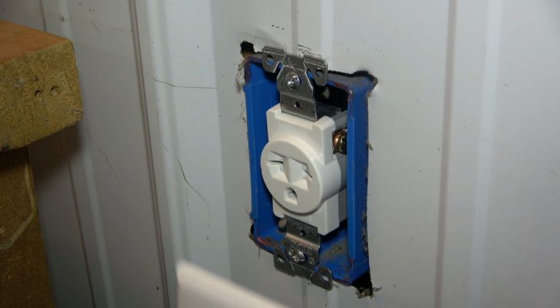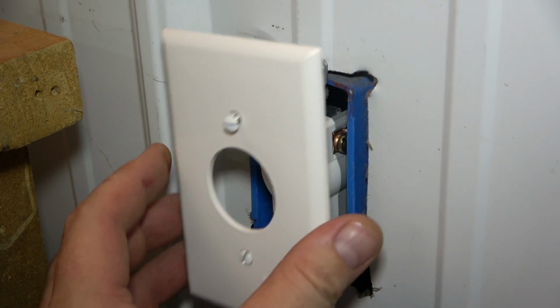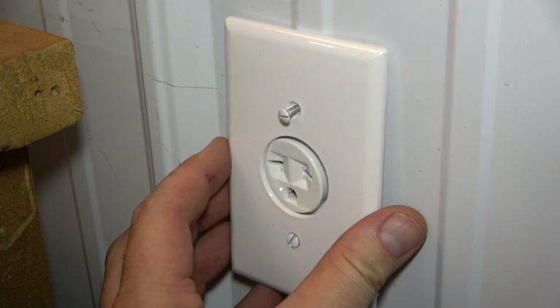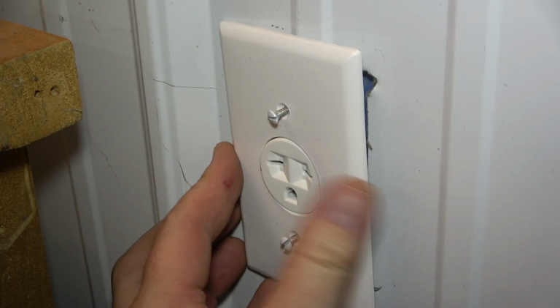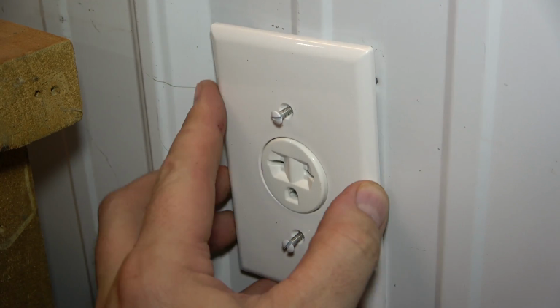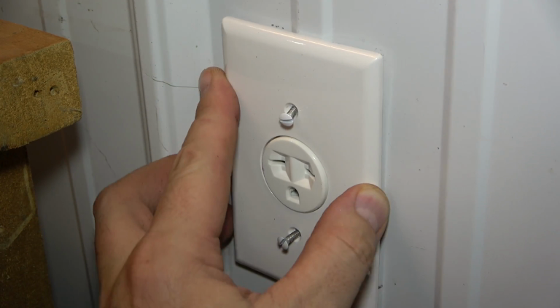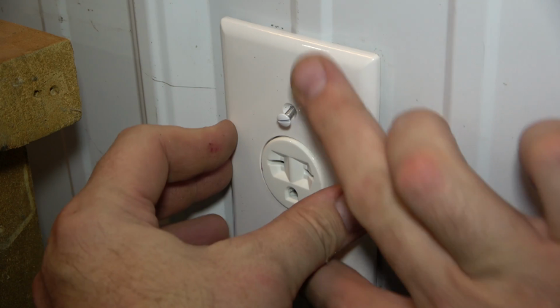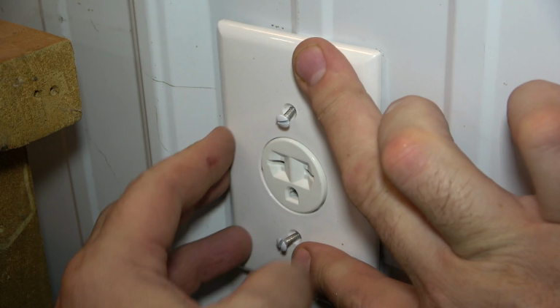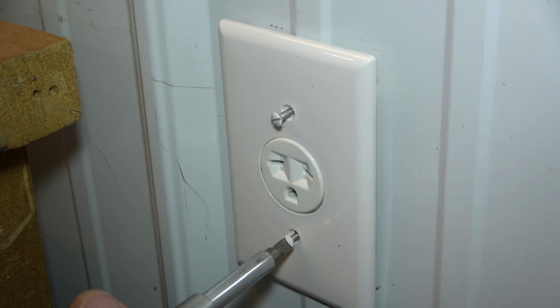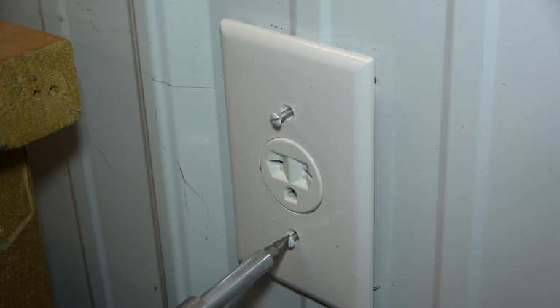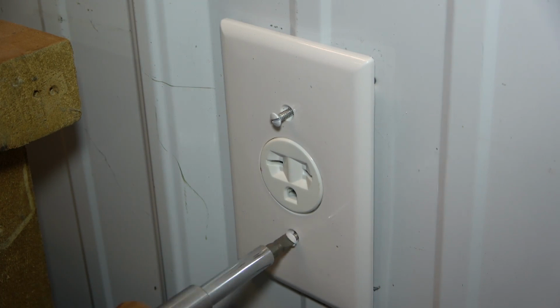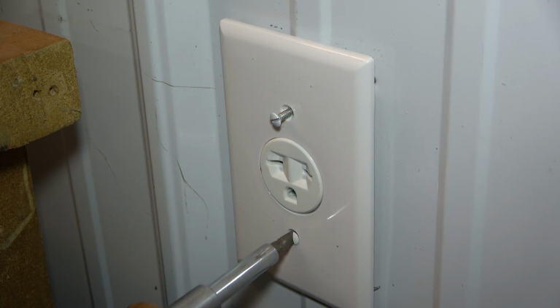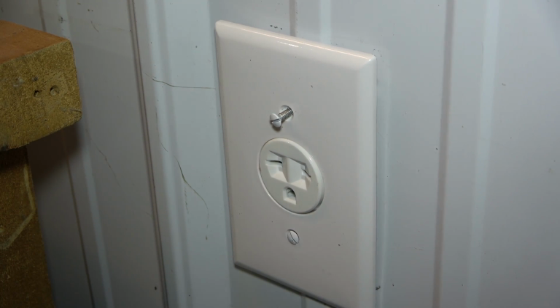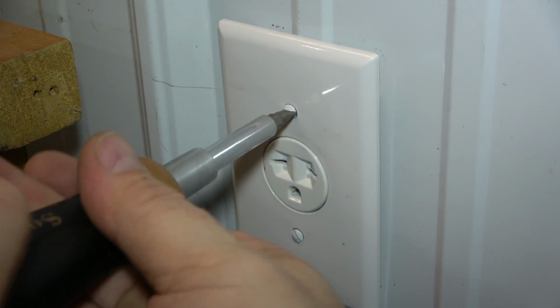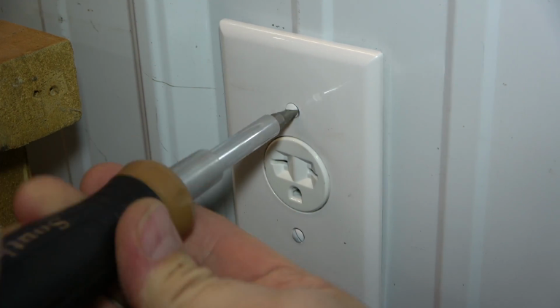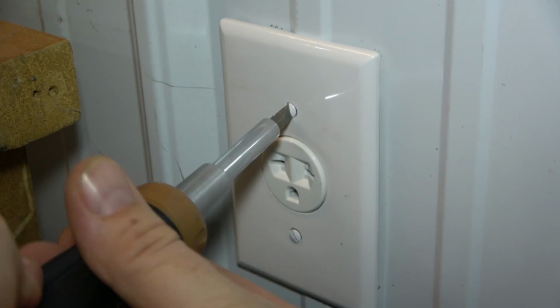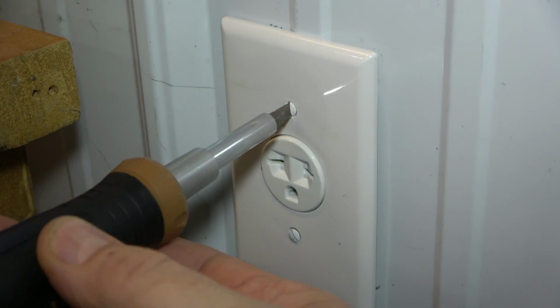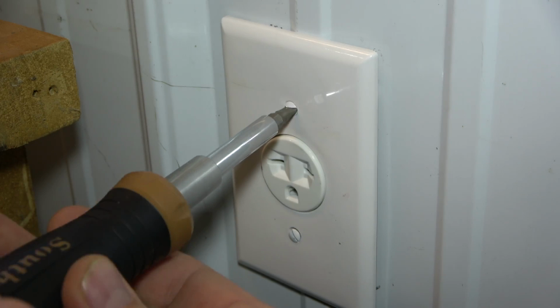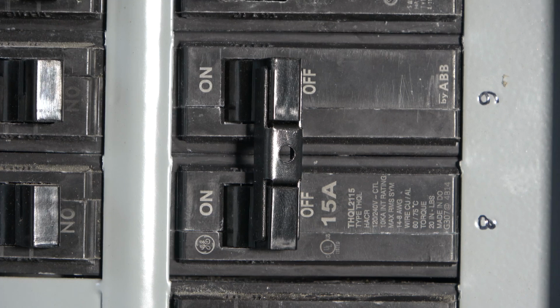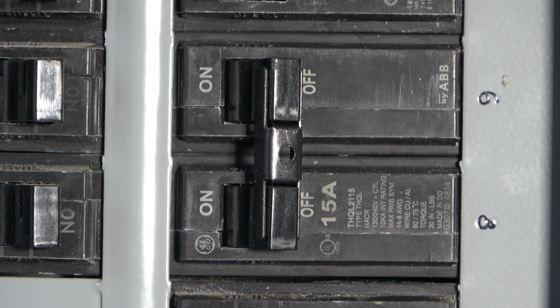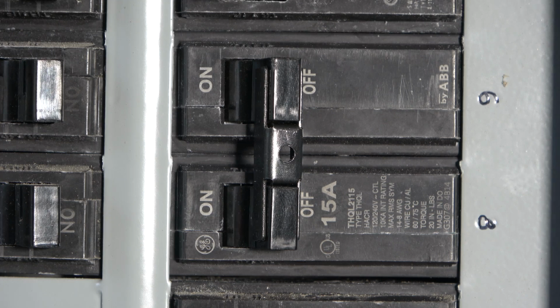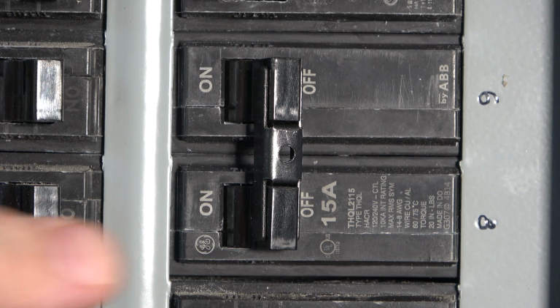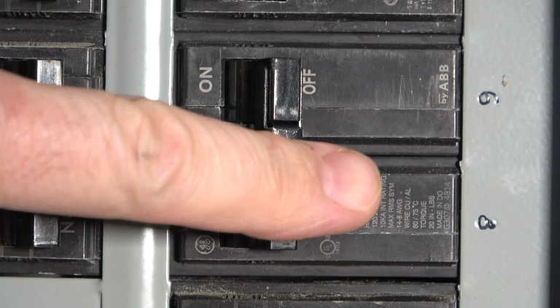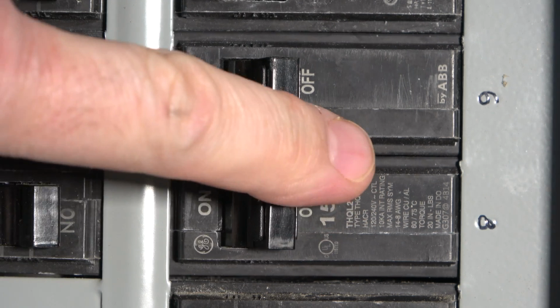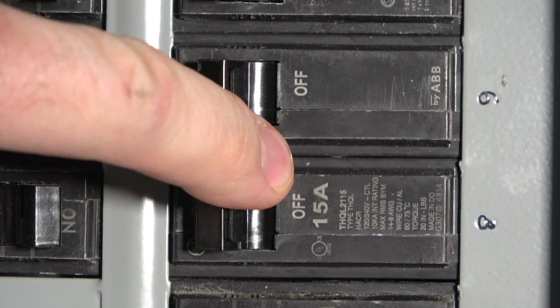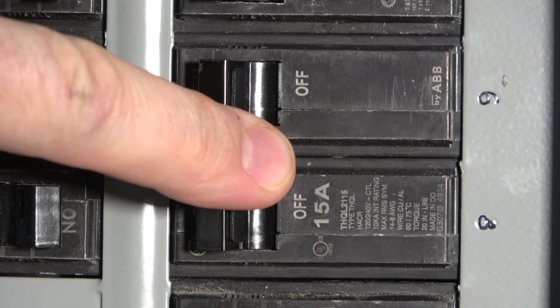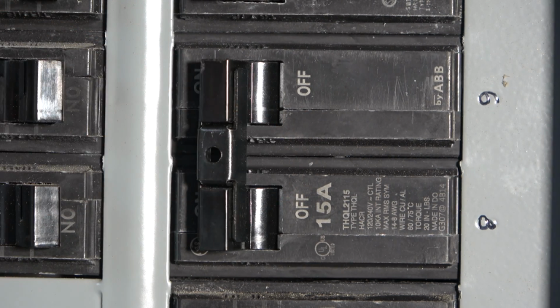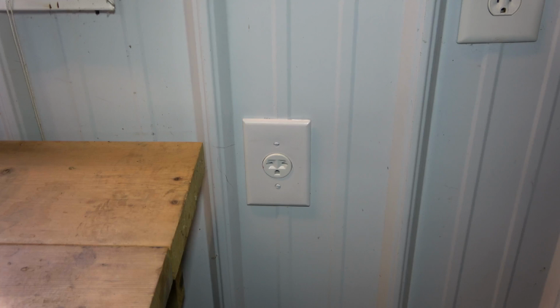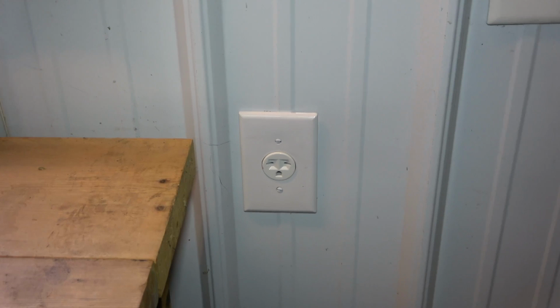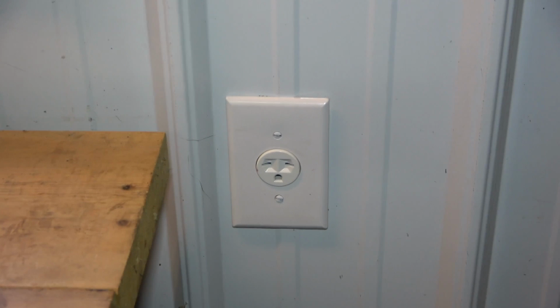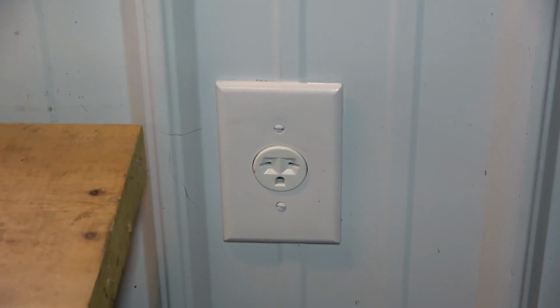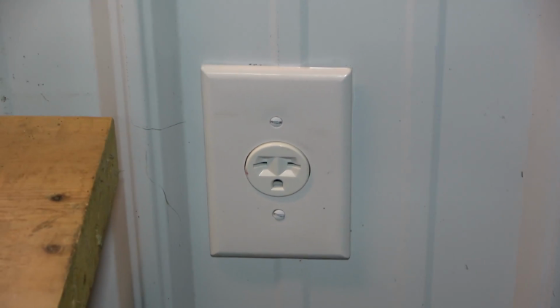Finally, install the cover plate as seen here. Next, turn the power back on and the outlet is ready to use.